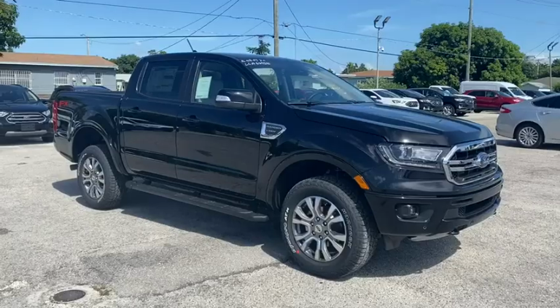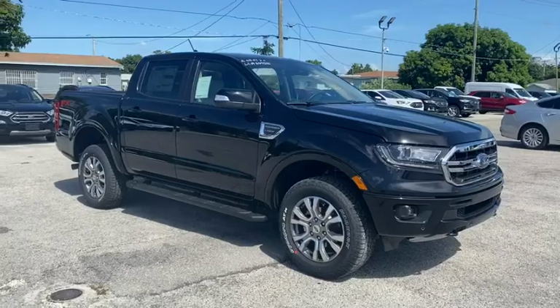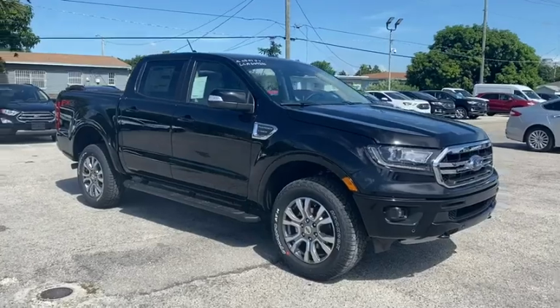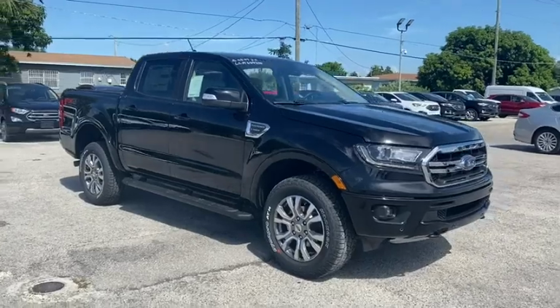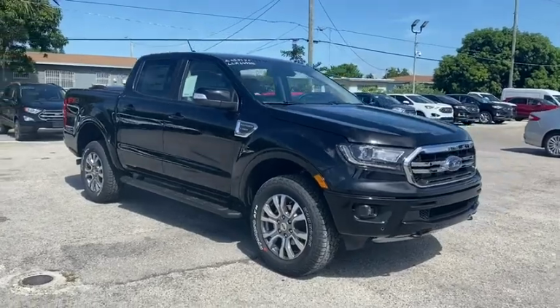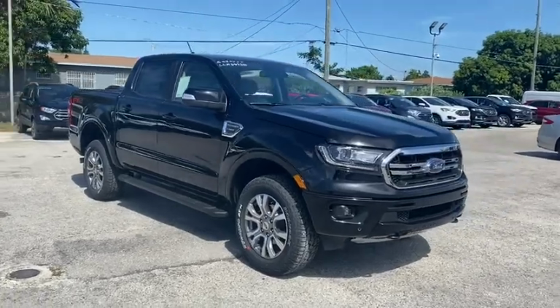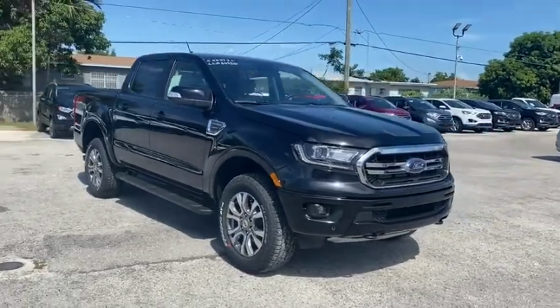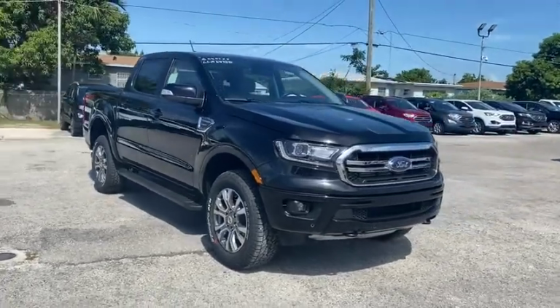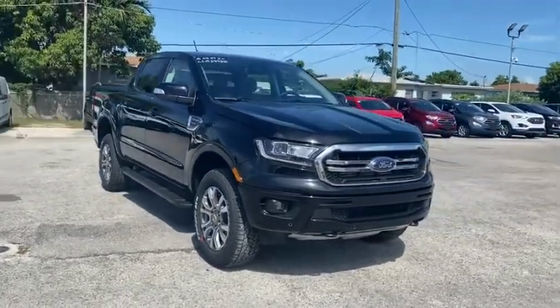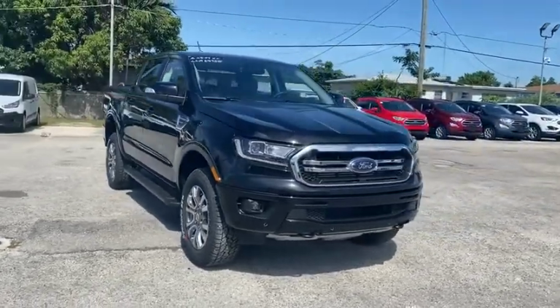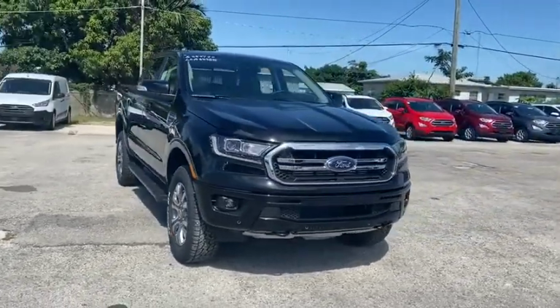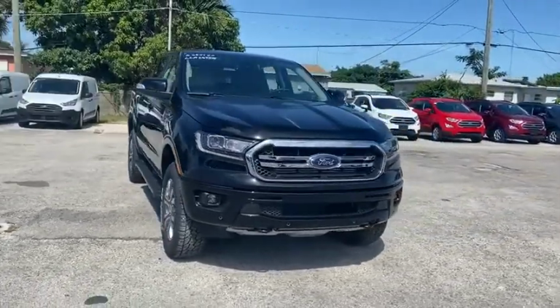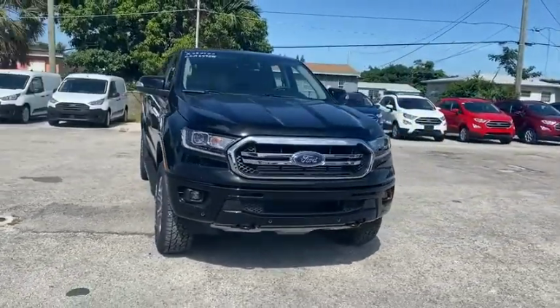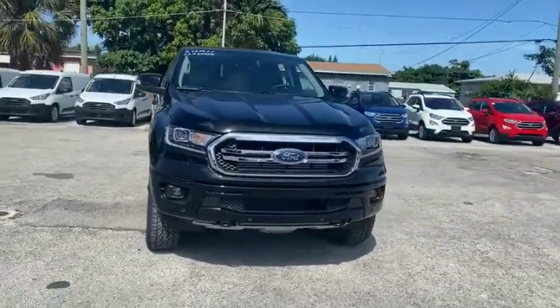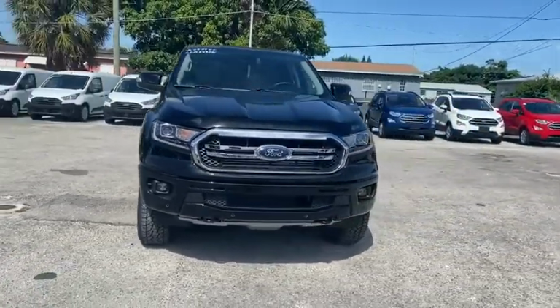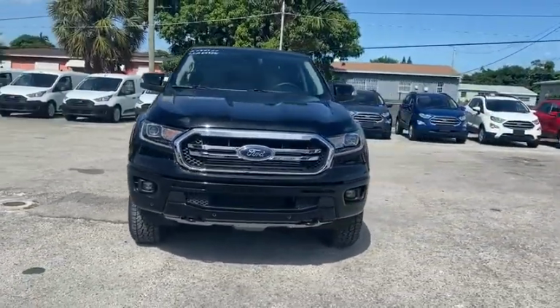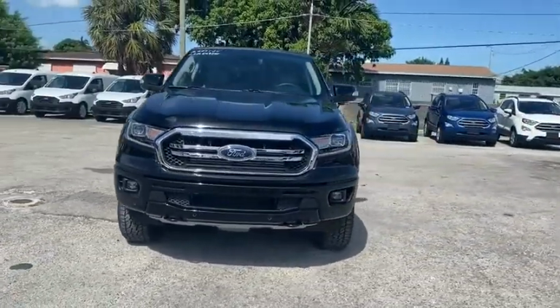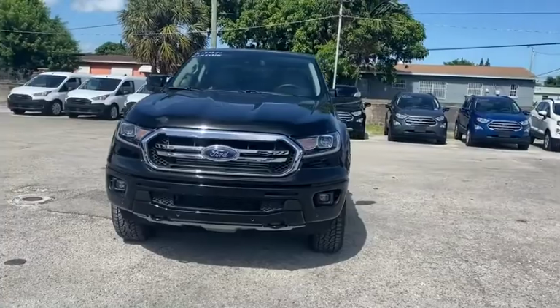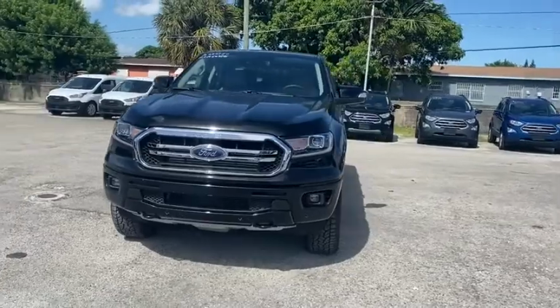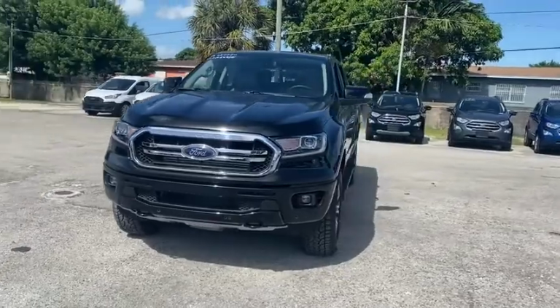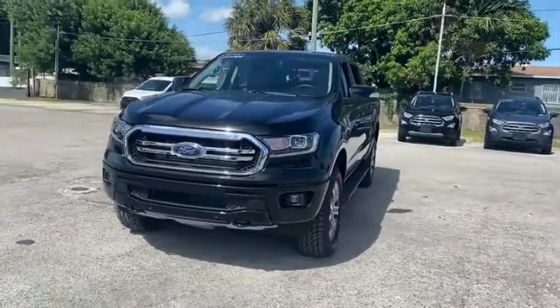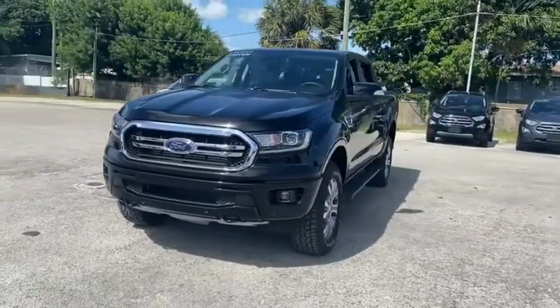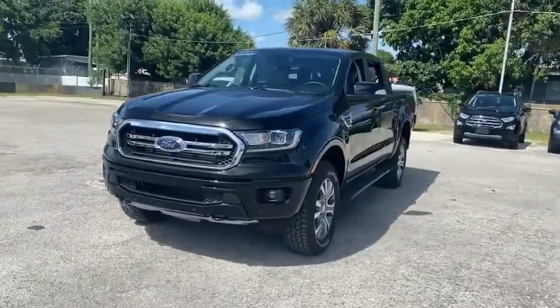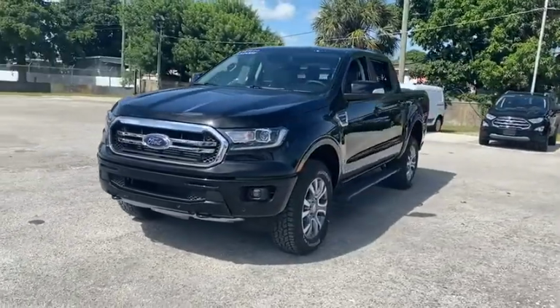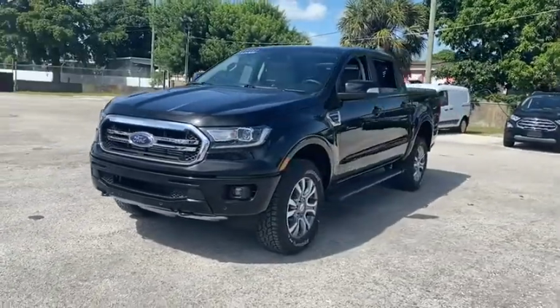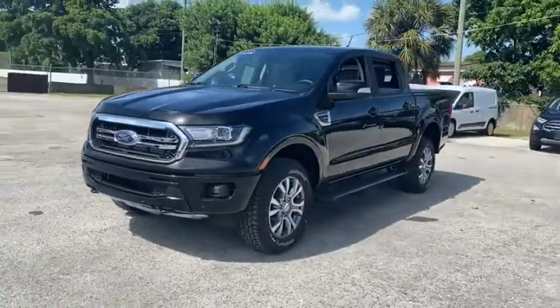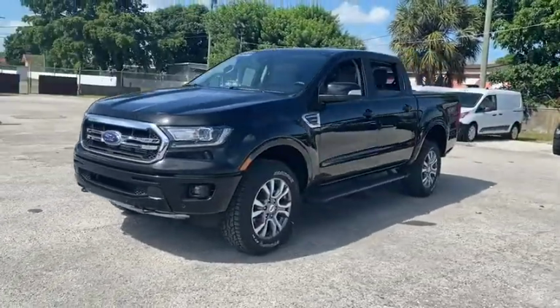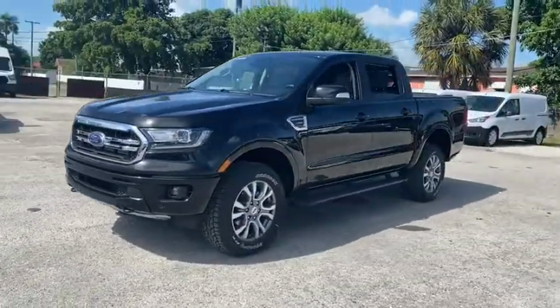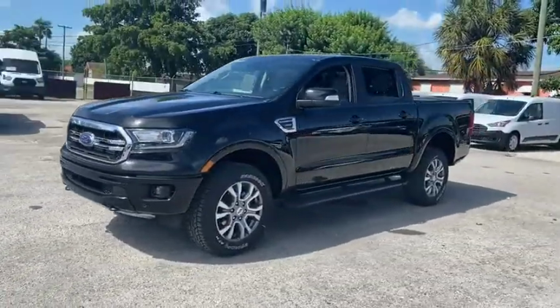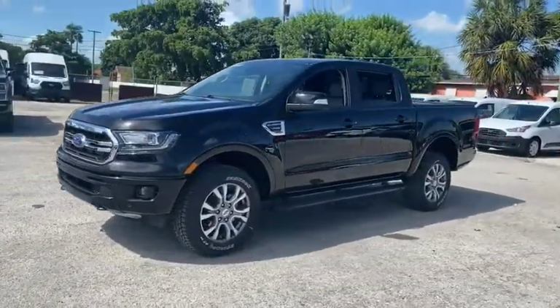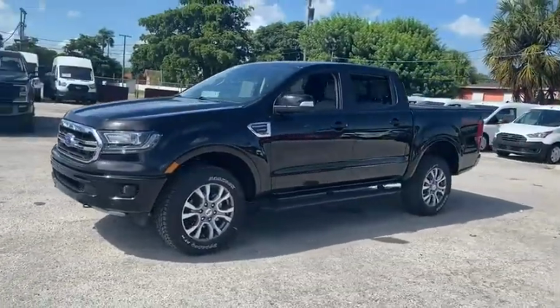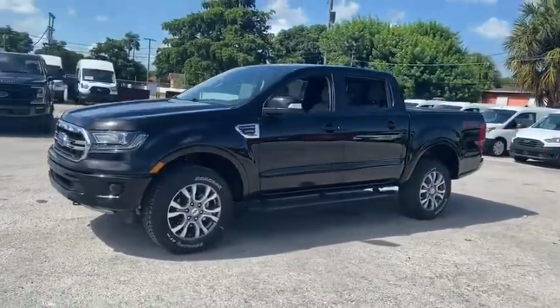Stop by and take a look at the 2020 Ford Ranger. Tough inside and out, Ranger proves its mettle. This vehicle has less than 100 miles.